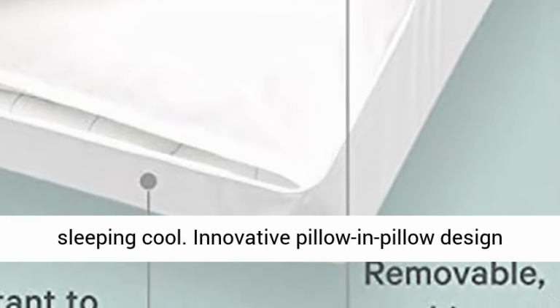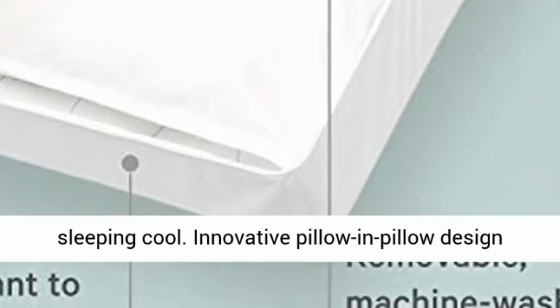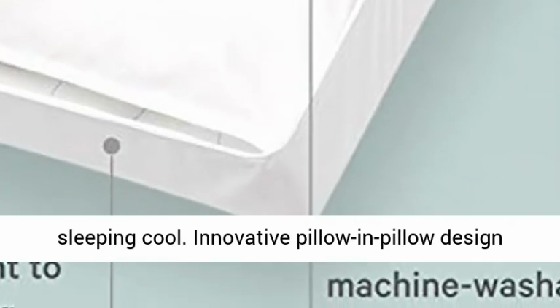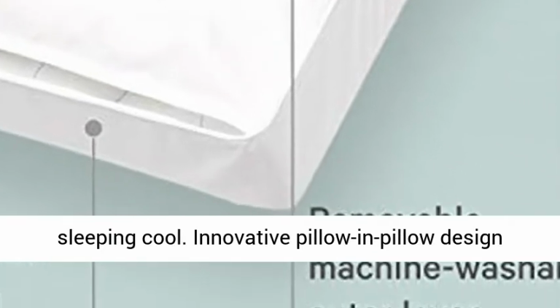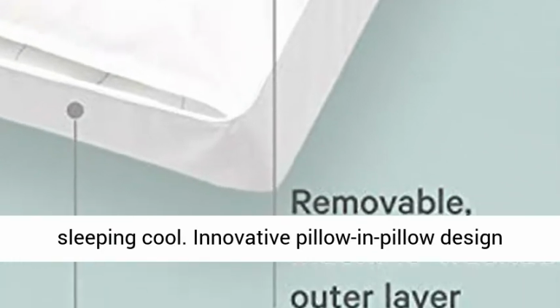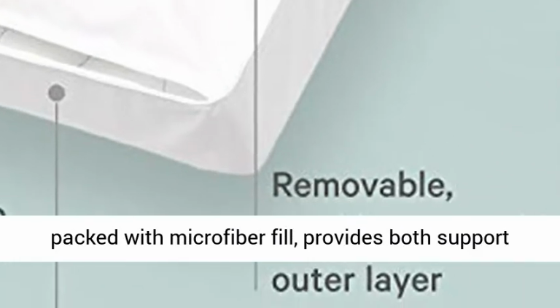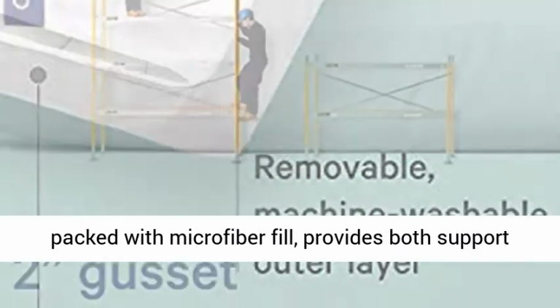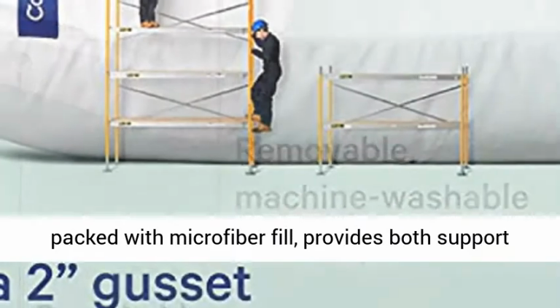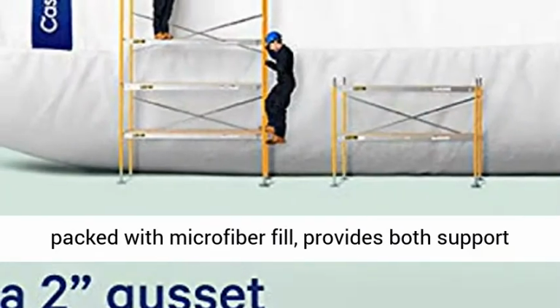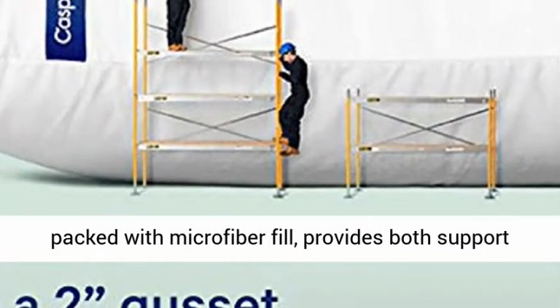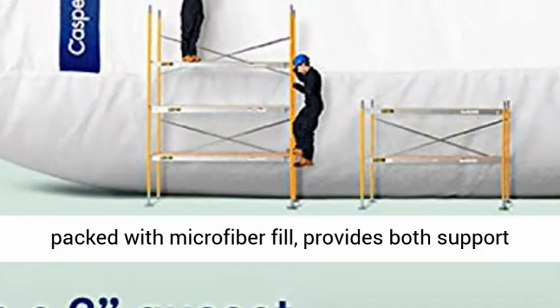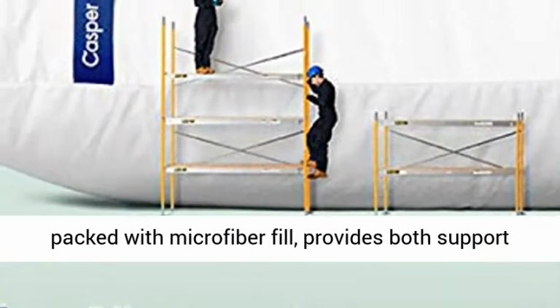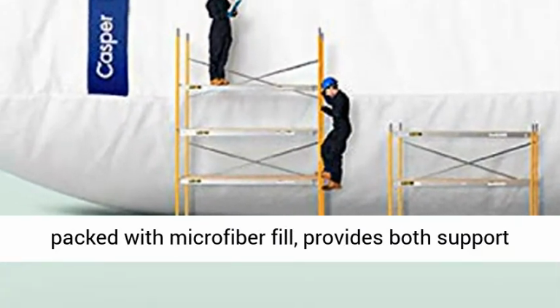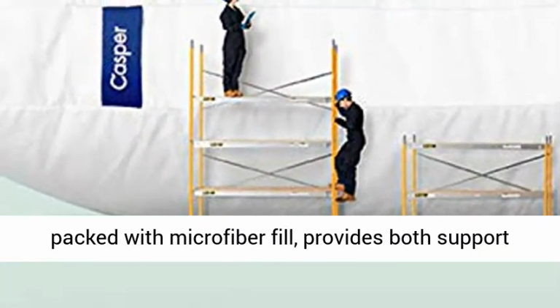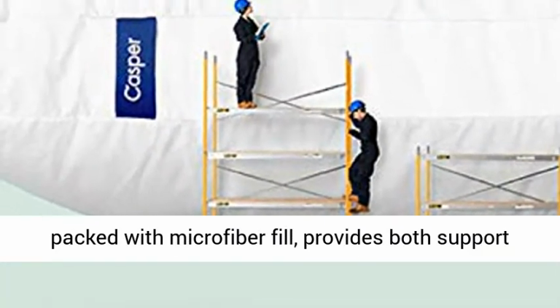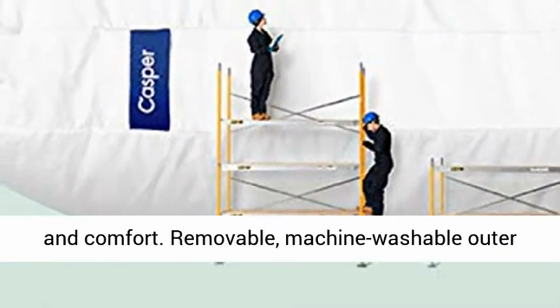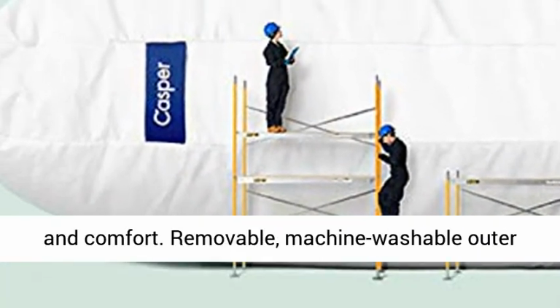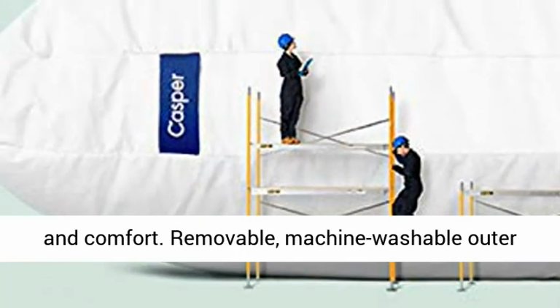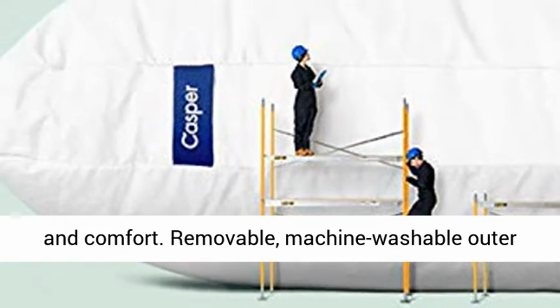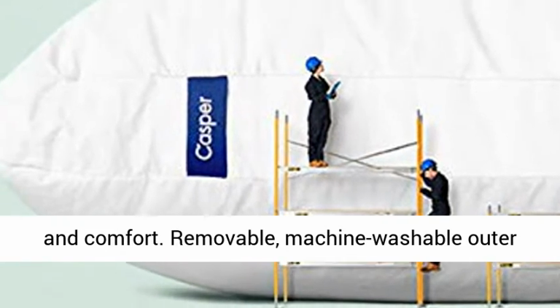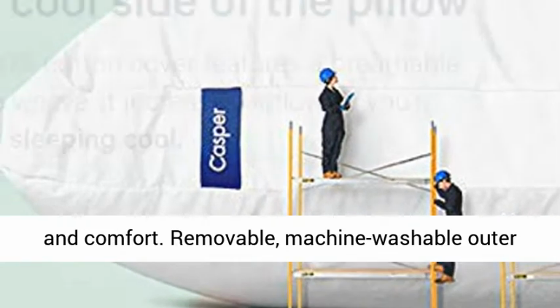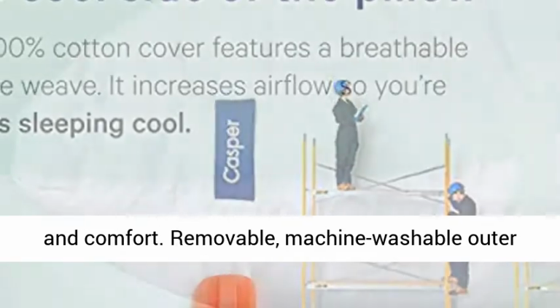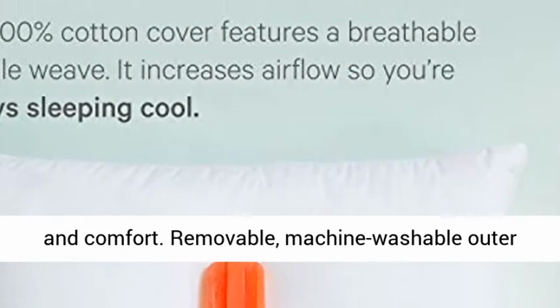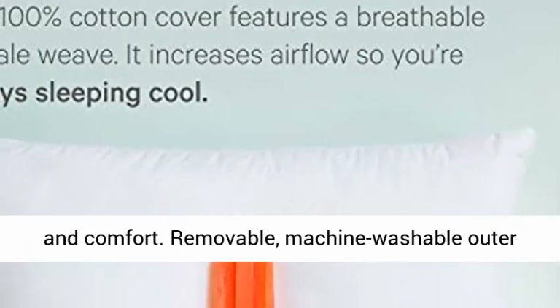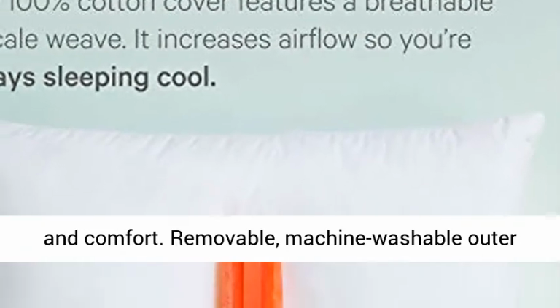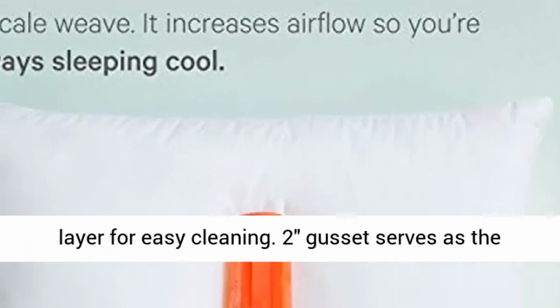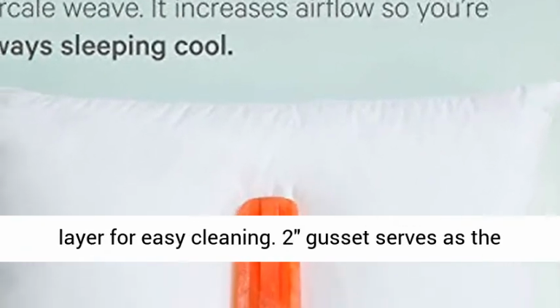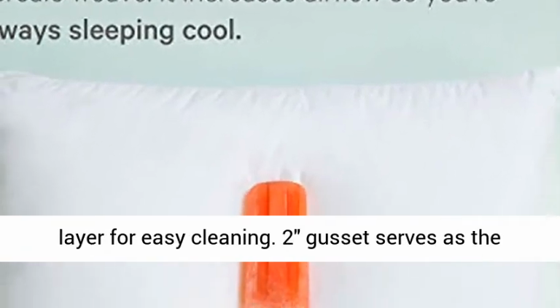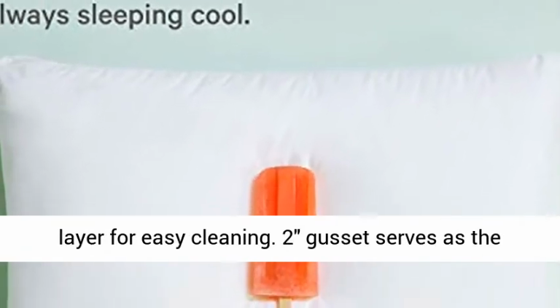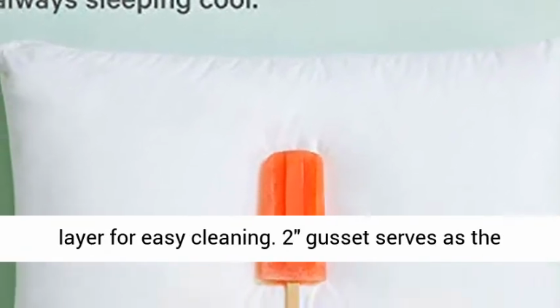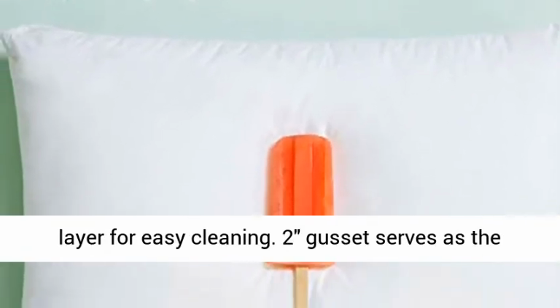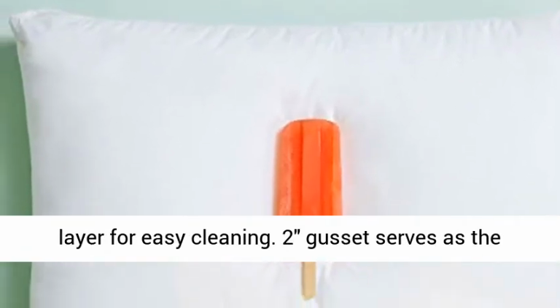Innovative pillow-in-pillow design packed with microfiber fill provides both support and comfort. Removable, machine washable outer layer for easy cleaning.